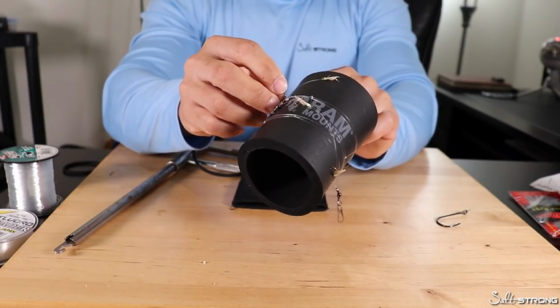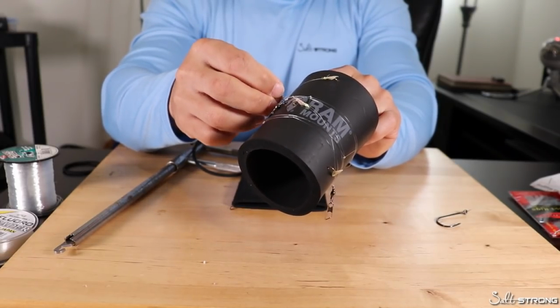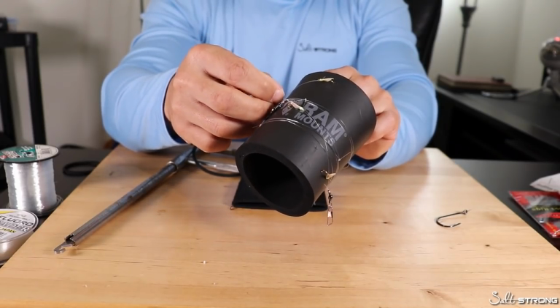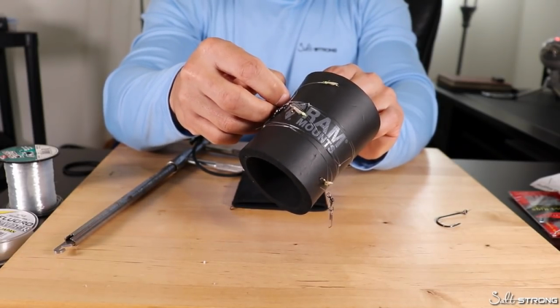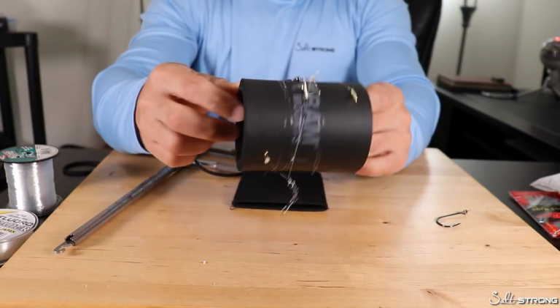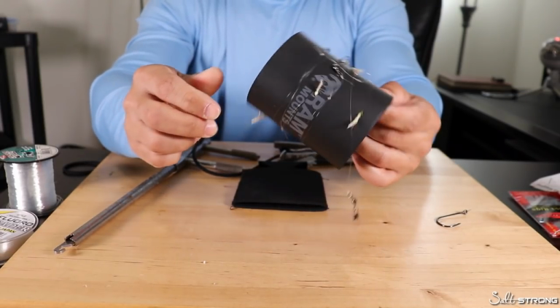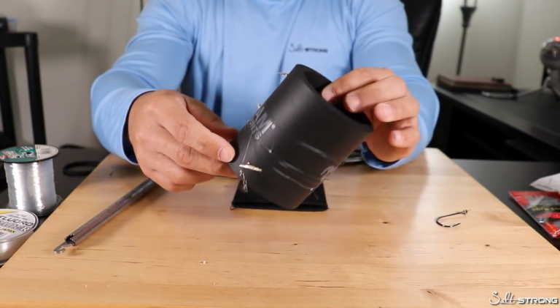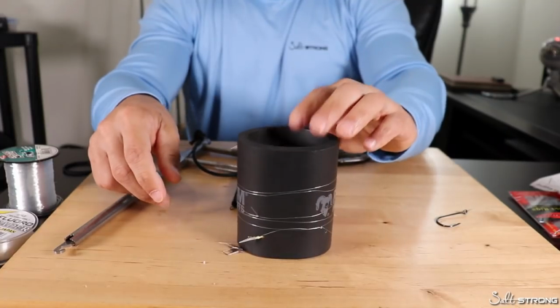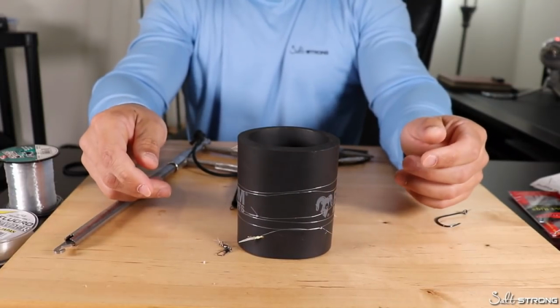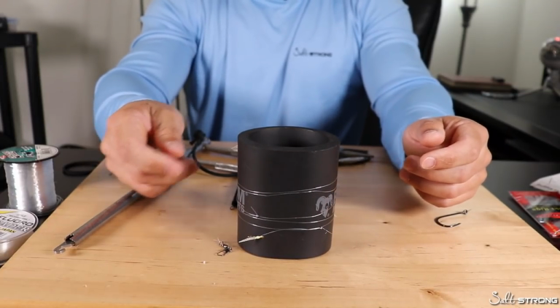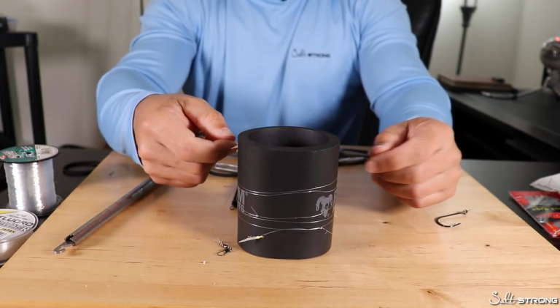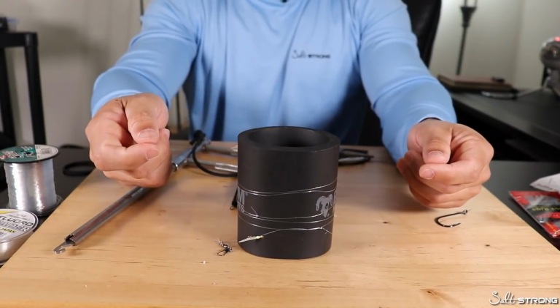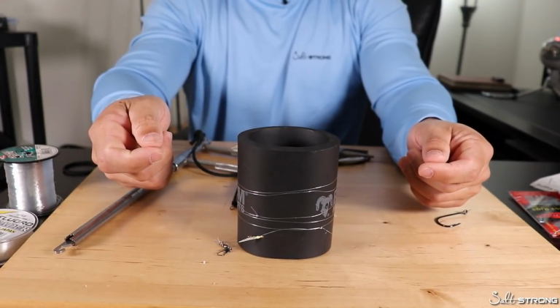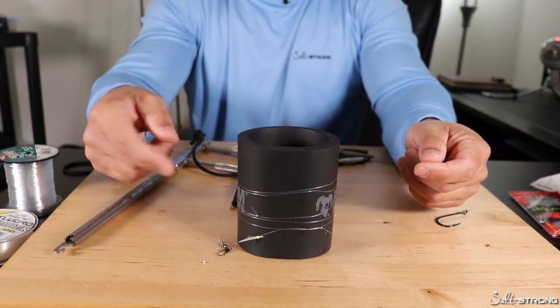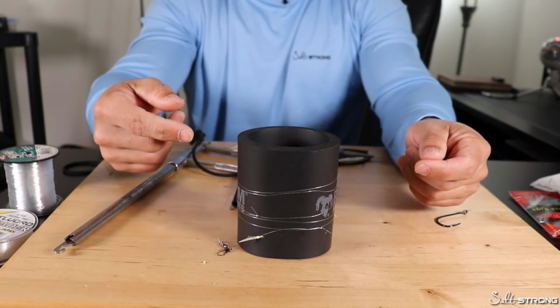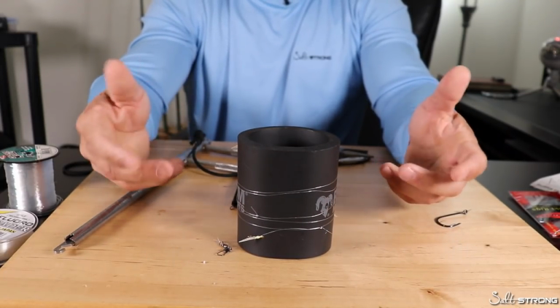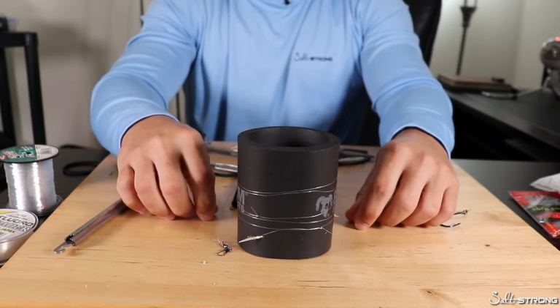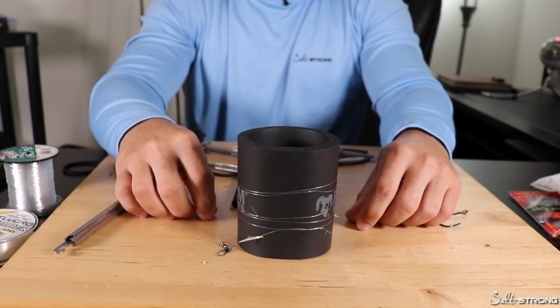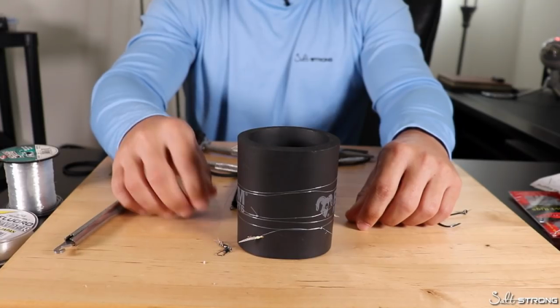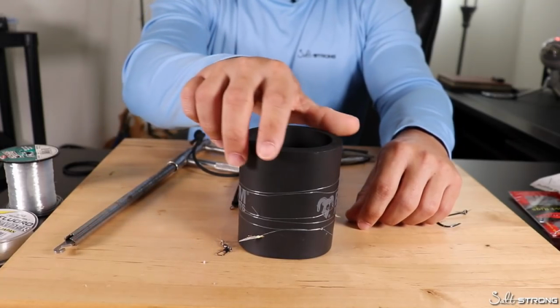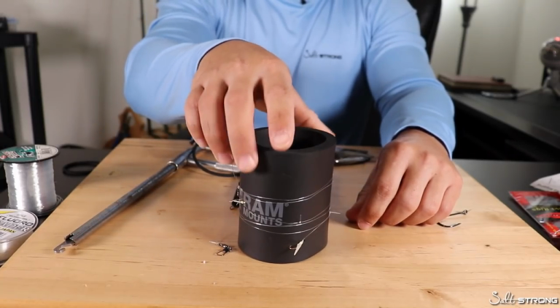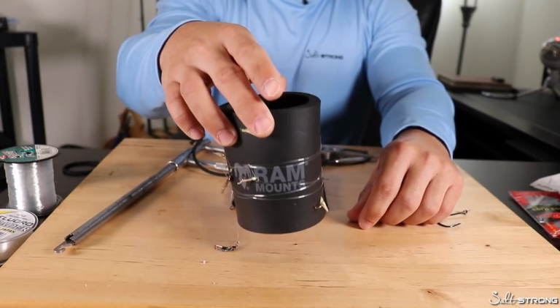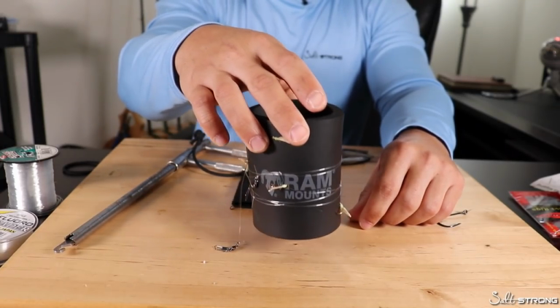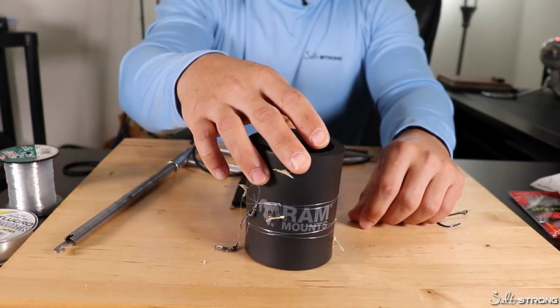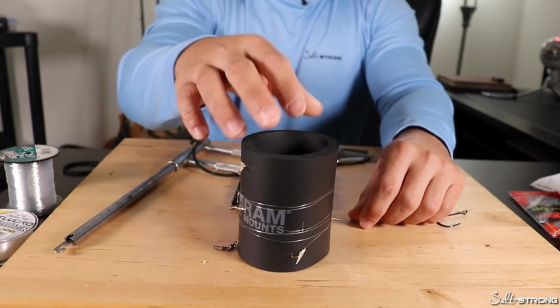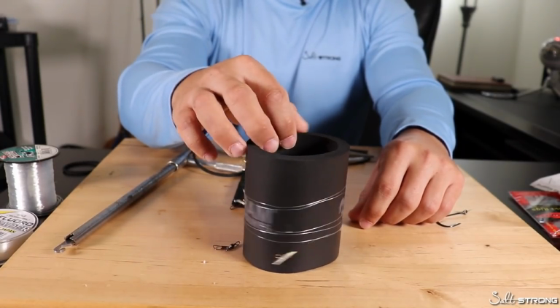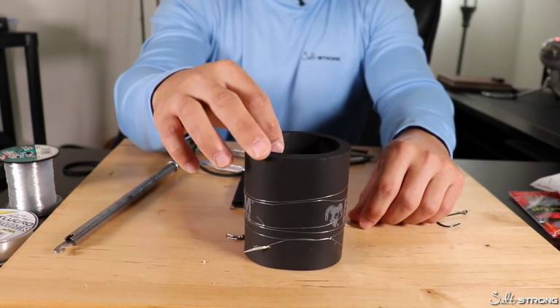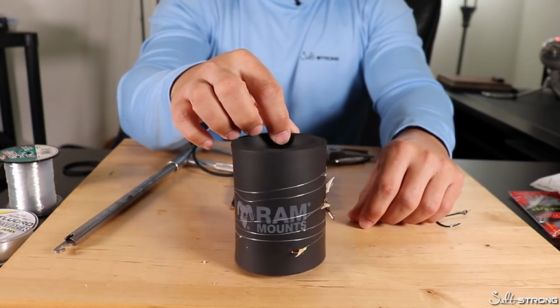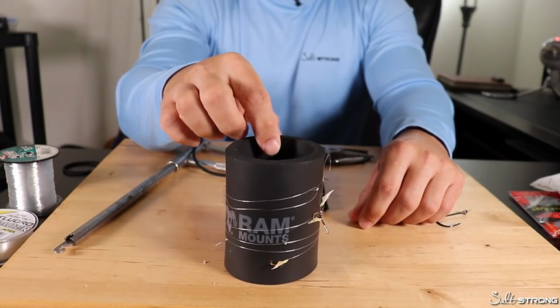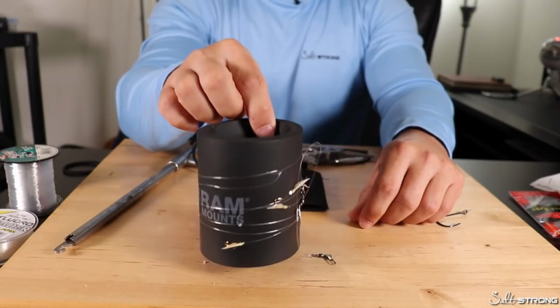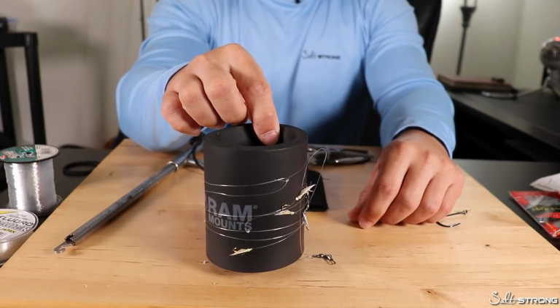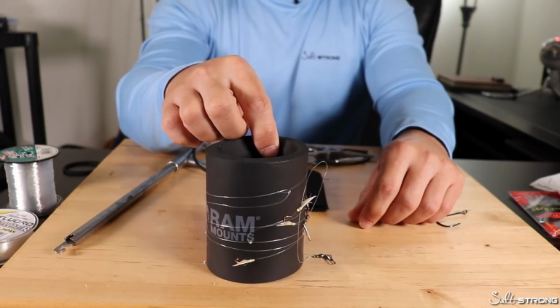When you're ready to use the sabiki rig, all you have to do is undo the hooks, unwind it, and you're good to go. A nice way to store these if you don't have a pool noodle and you have a bunch of koozies laying around — great option there.